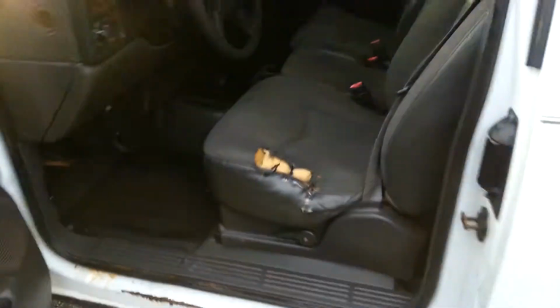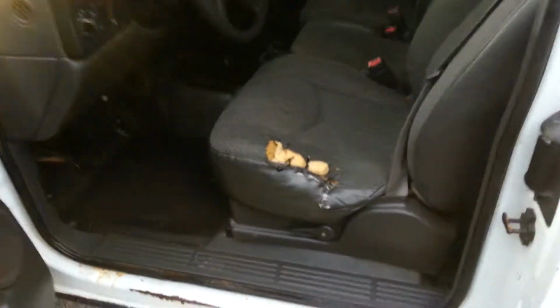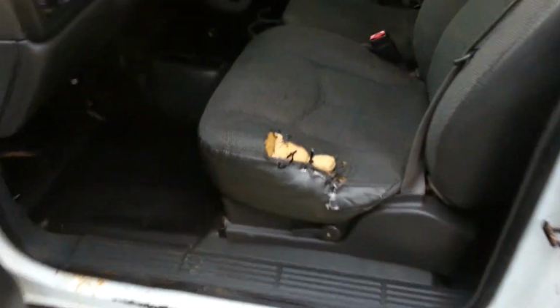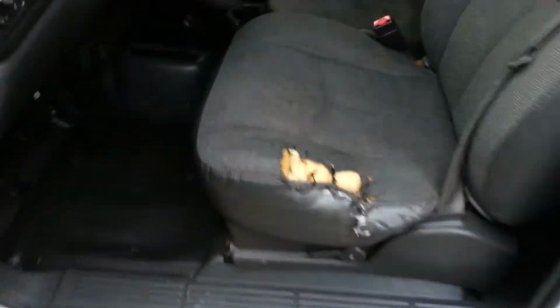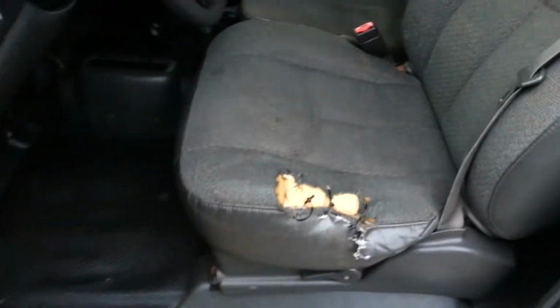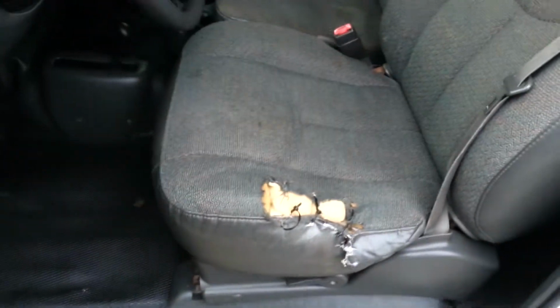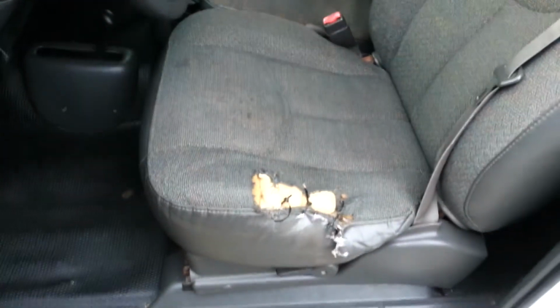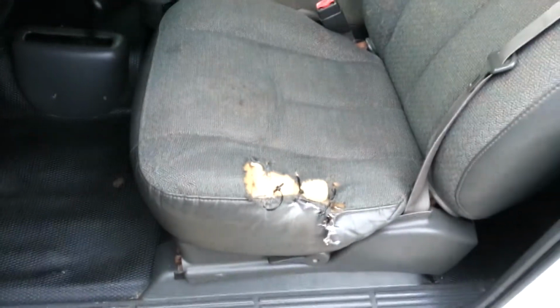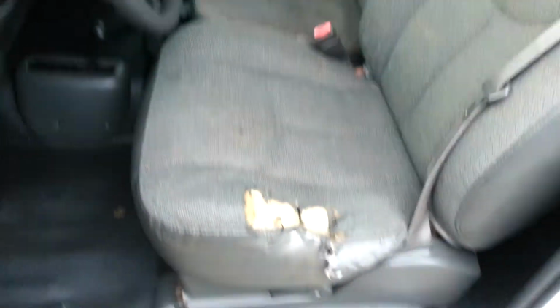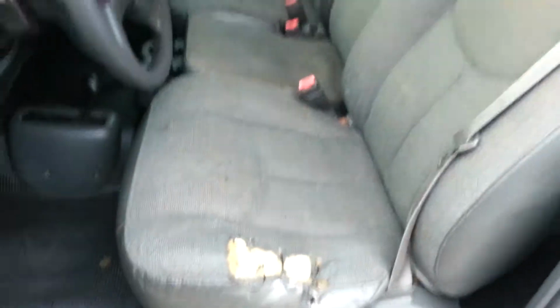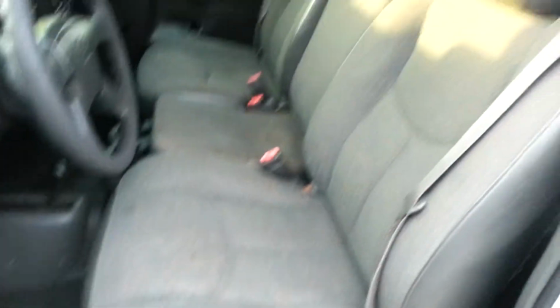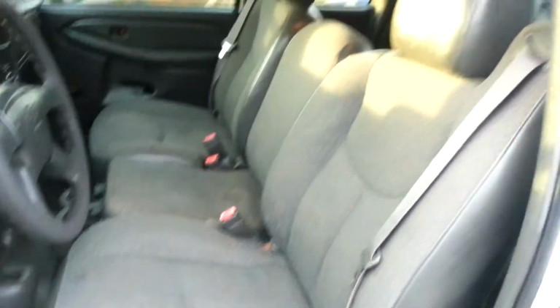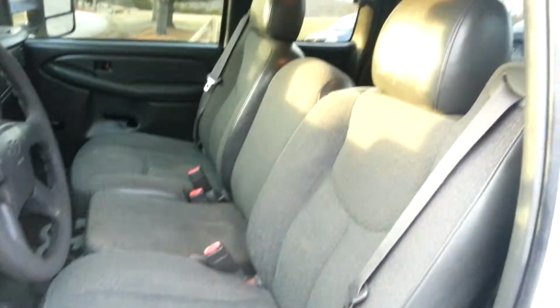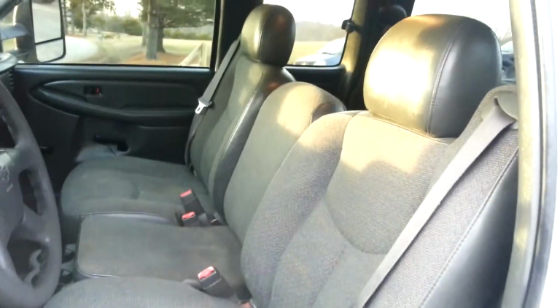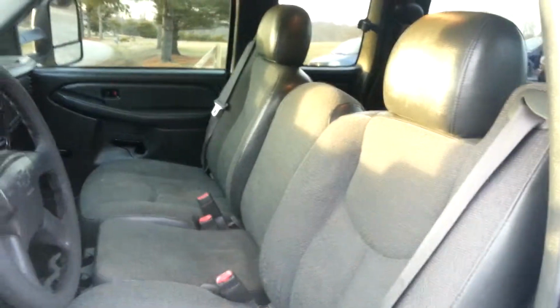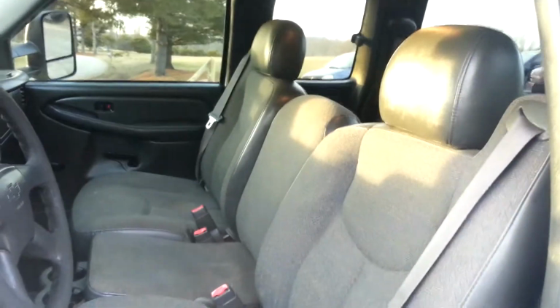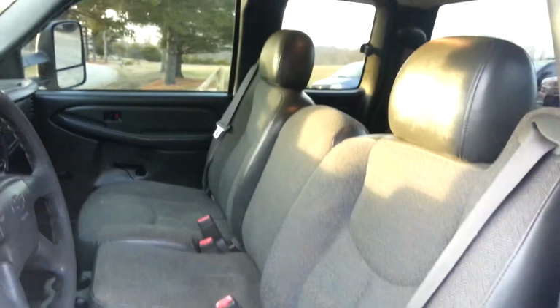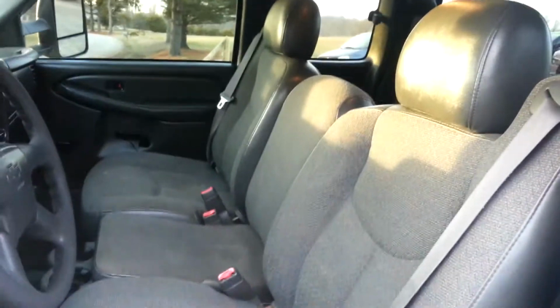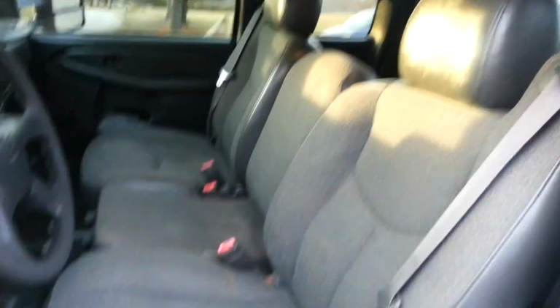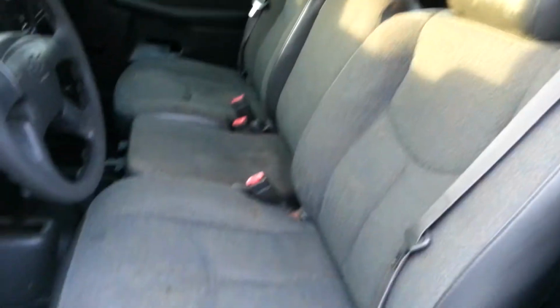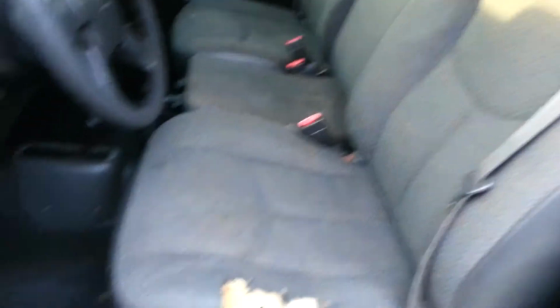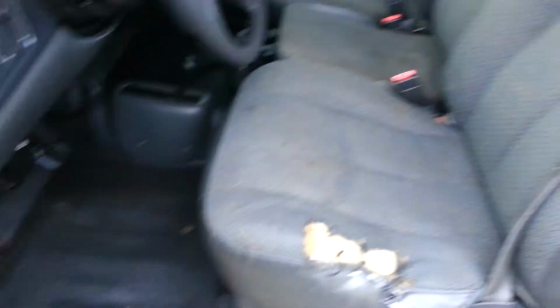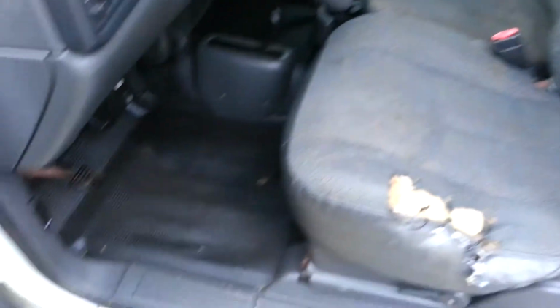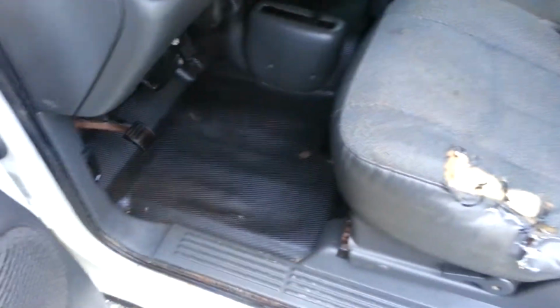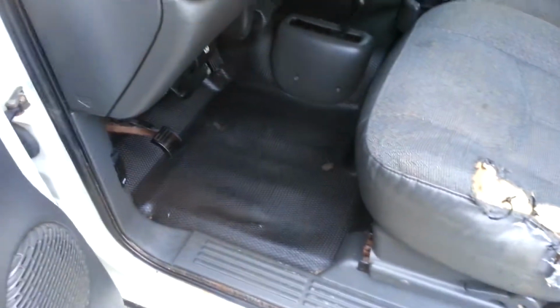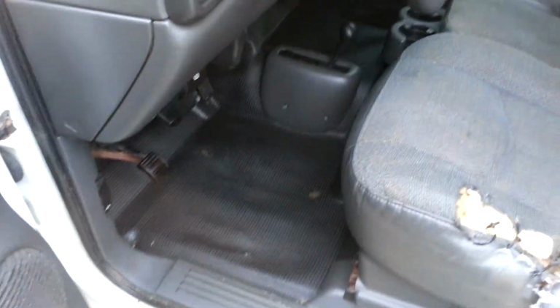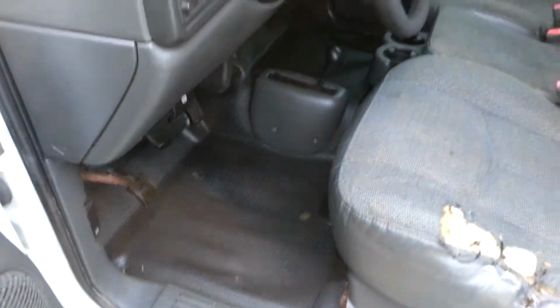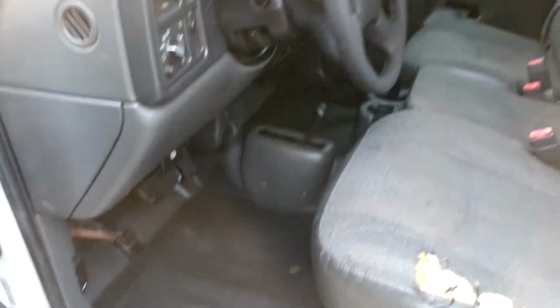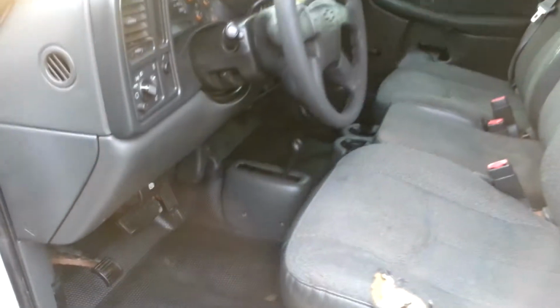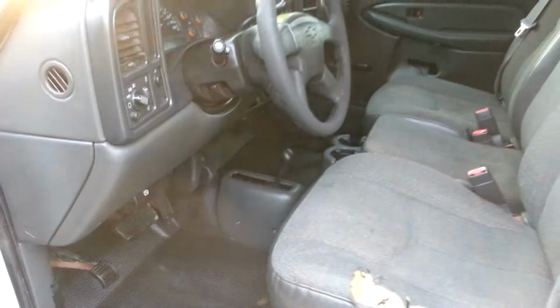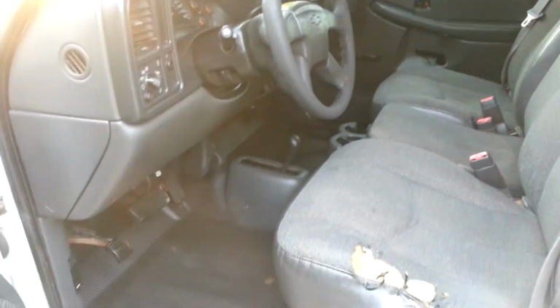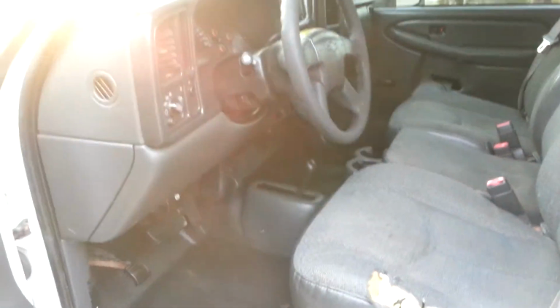Here's the inside. It's got a rip in the driver's seat where they usually are. Other than that the rest of it's pretty clean.